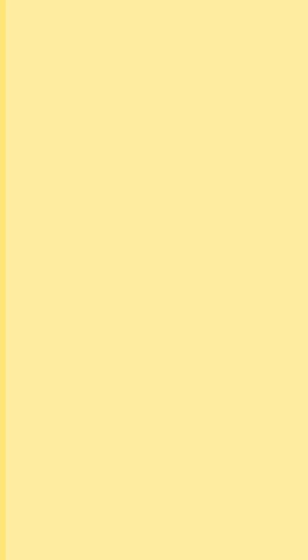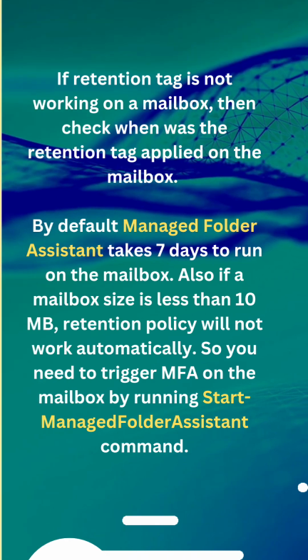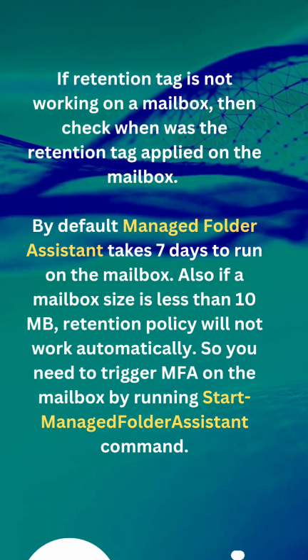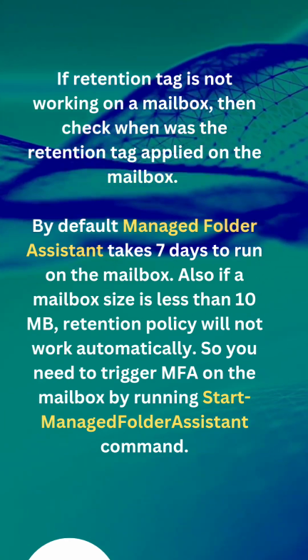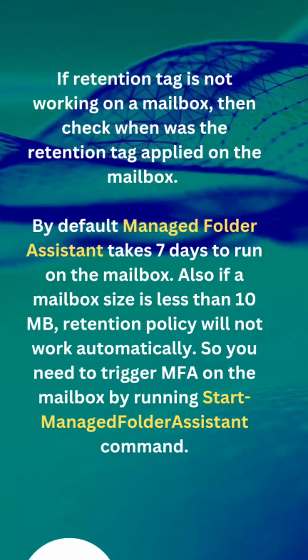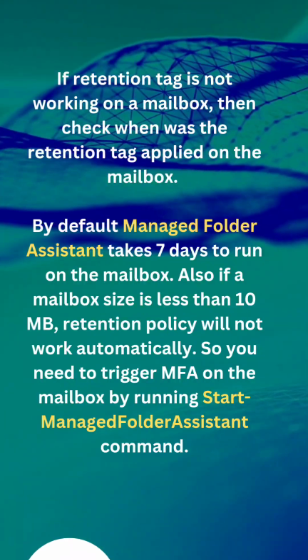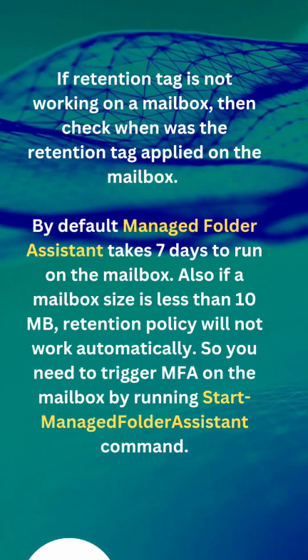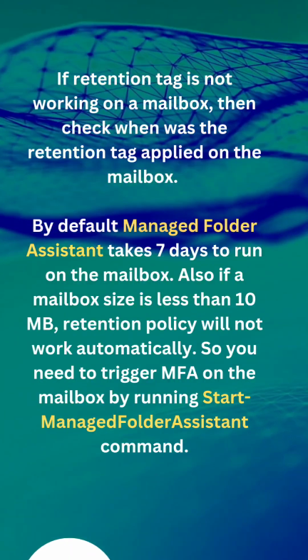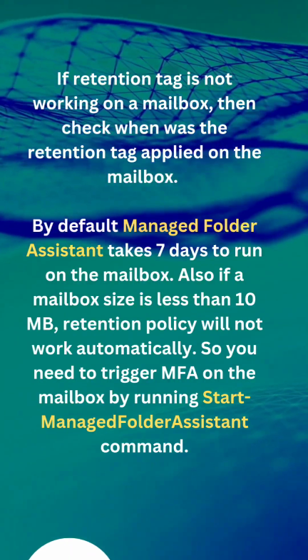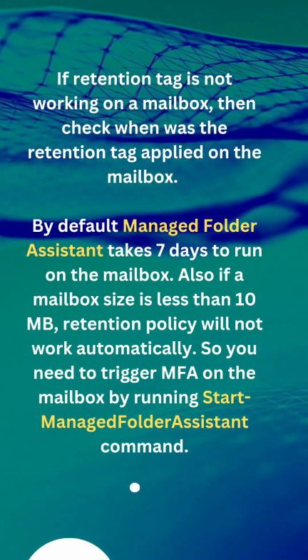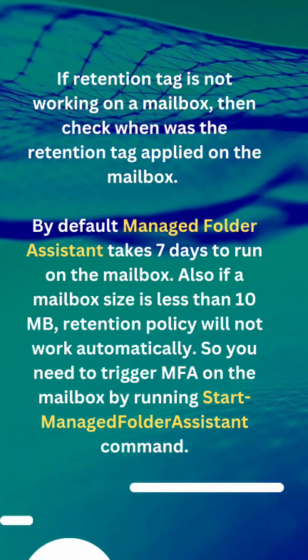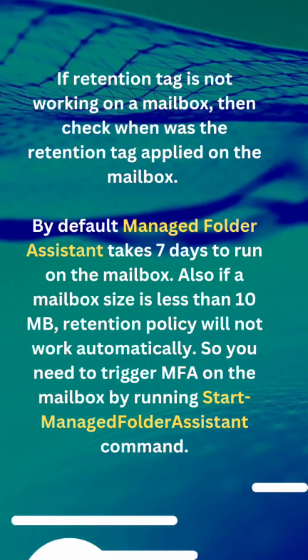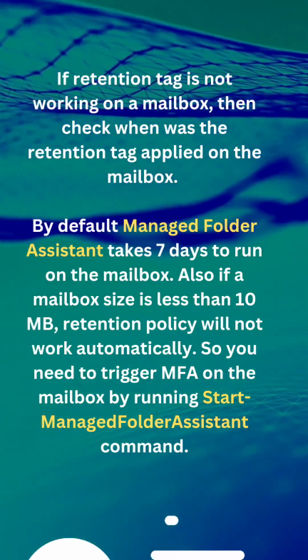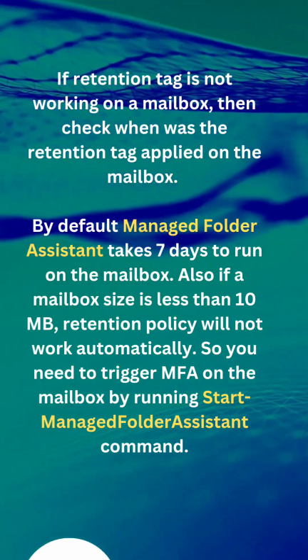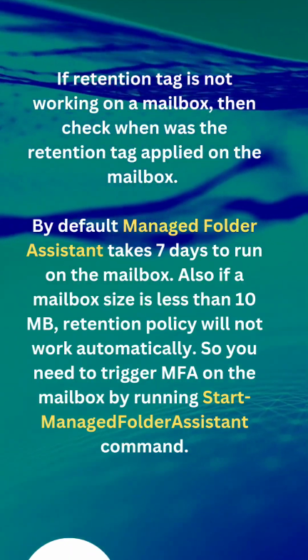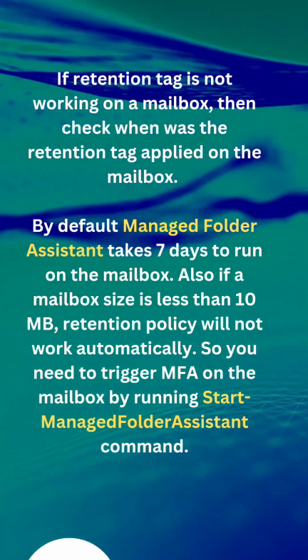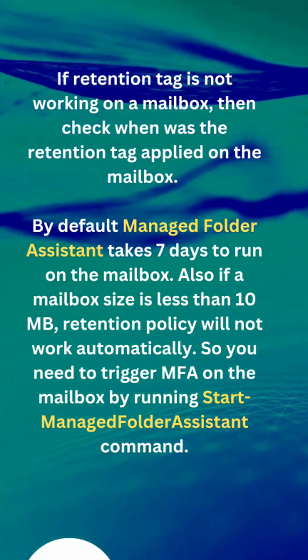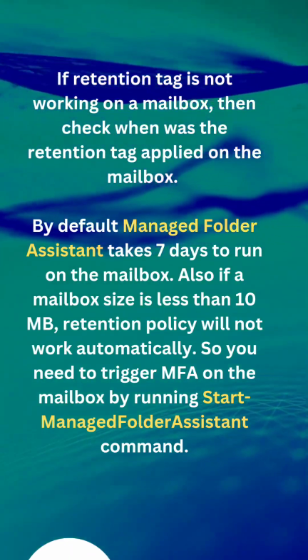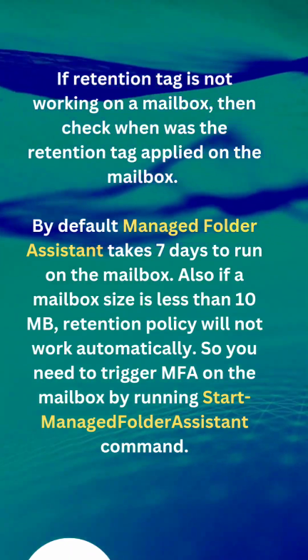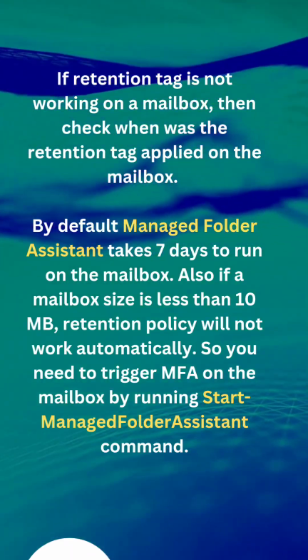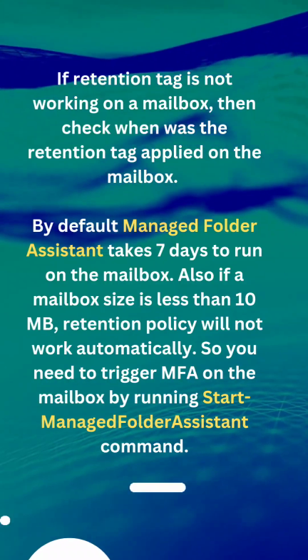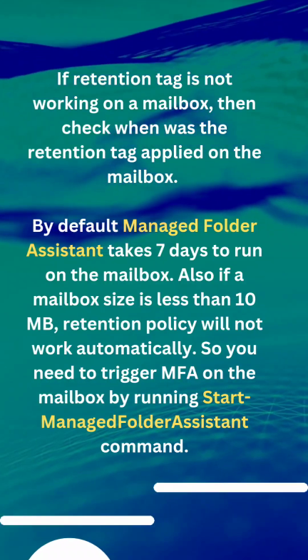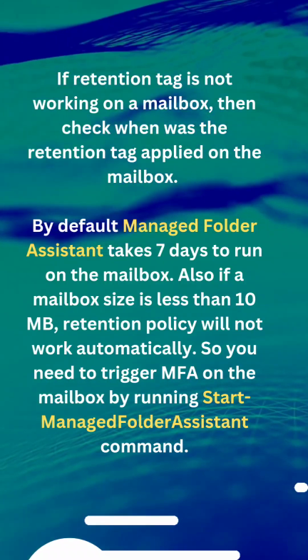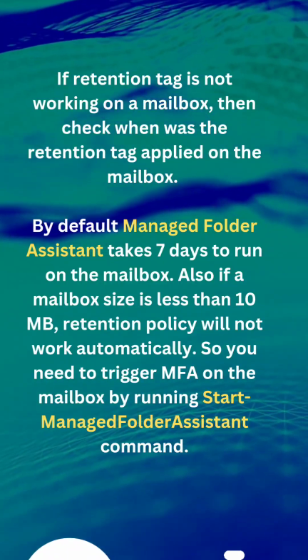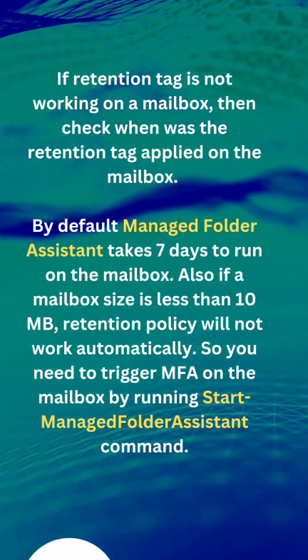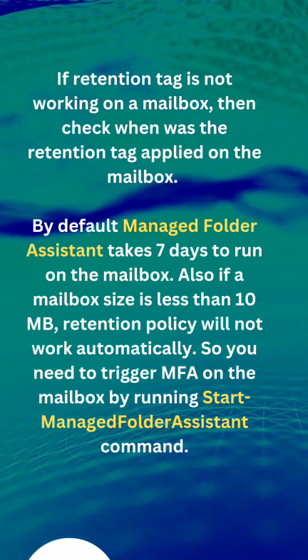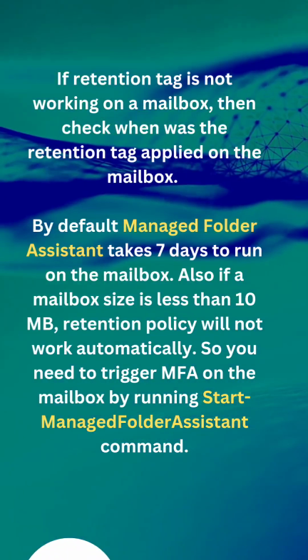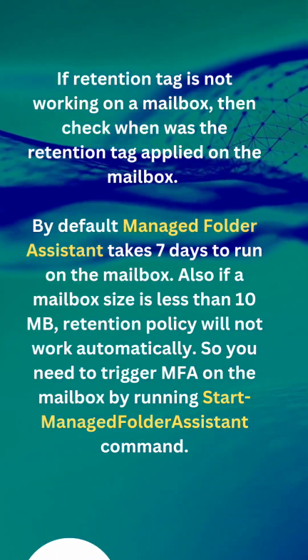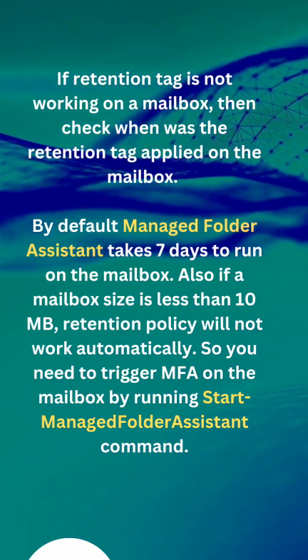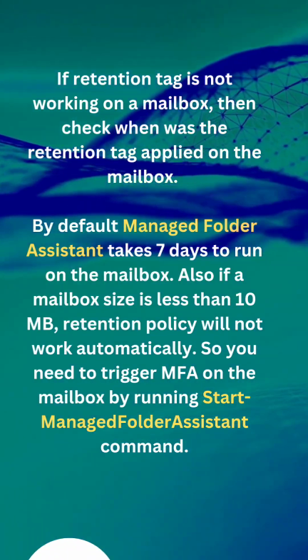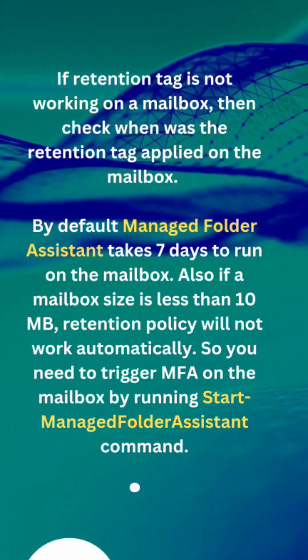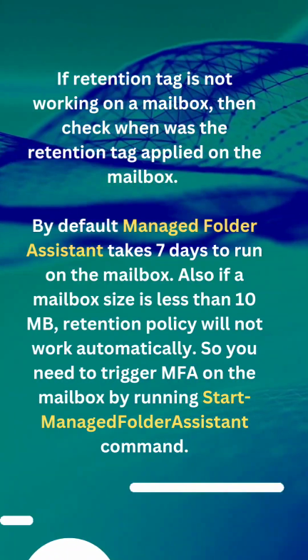If a retention tag is not working on the mailbox, then check when the retention policy was applied on the mailbox. By default, the Managed Folder Assistant takes seven days to run on the mailbox.